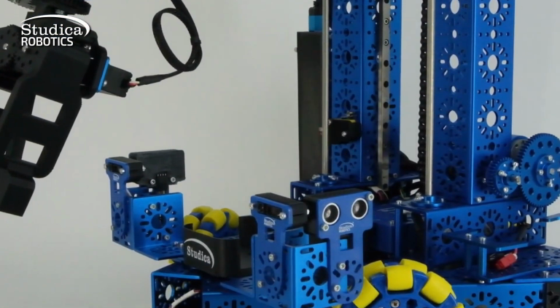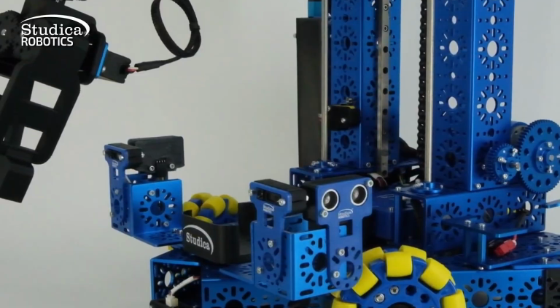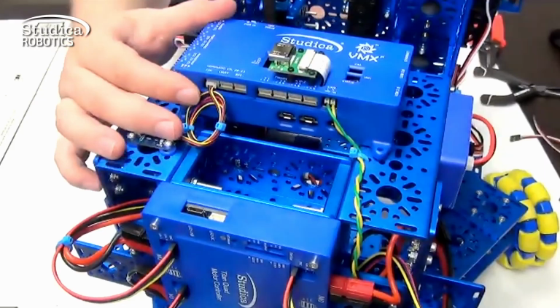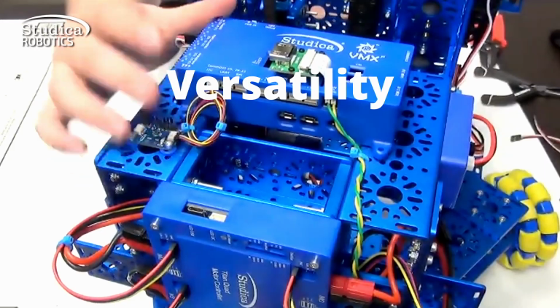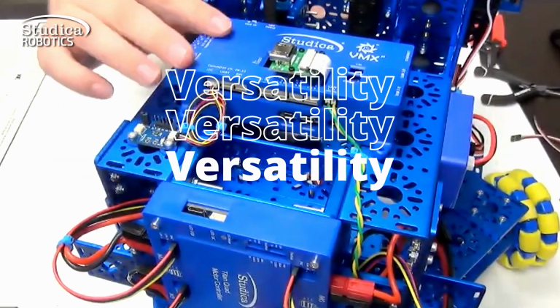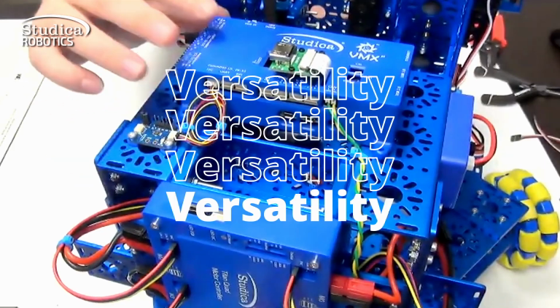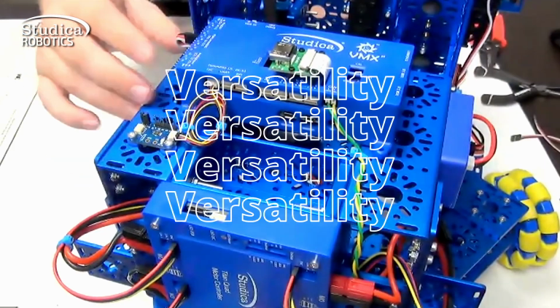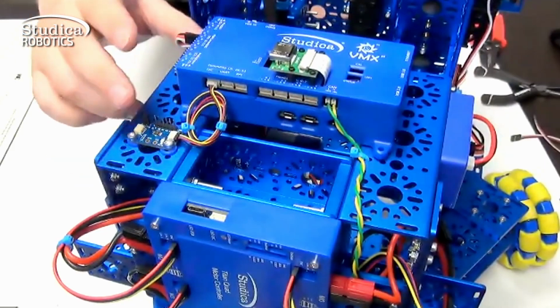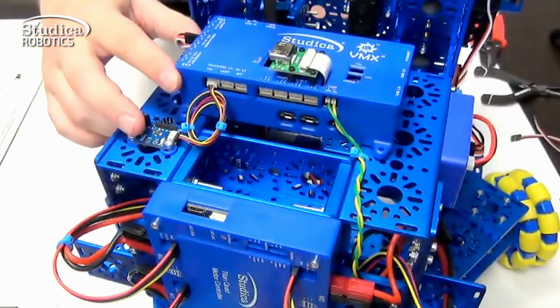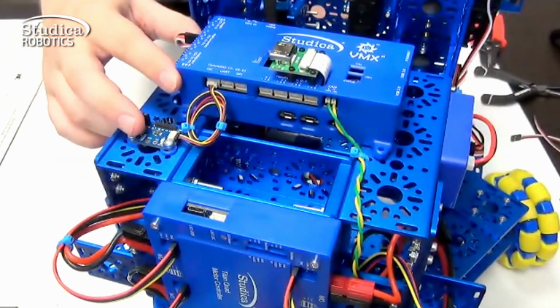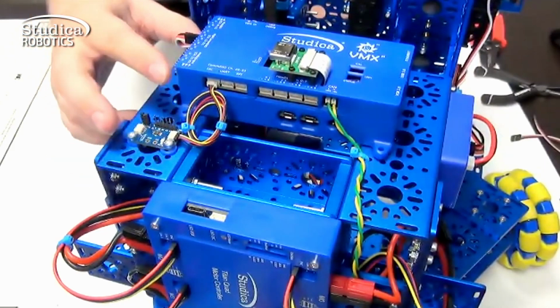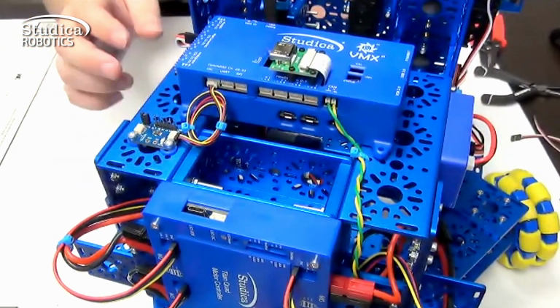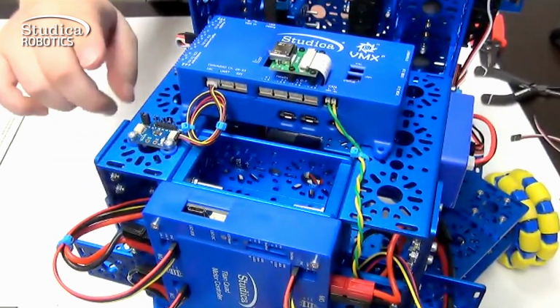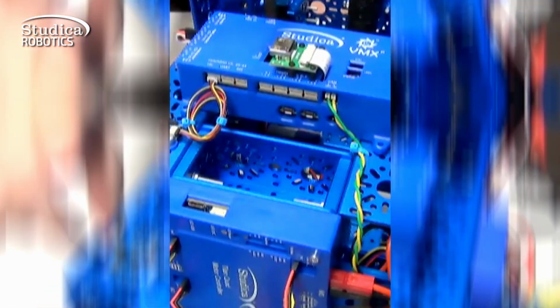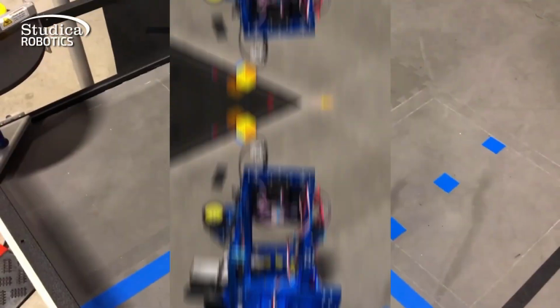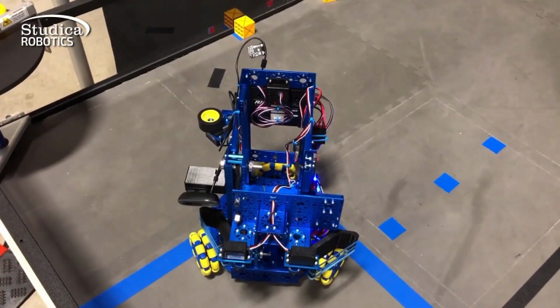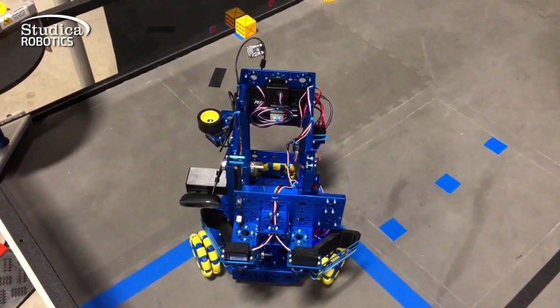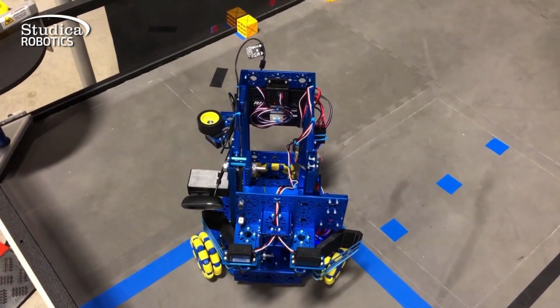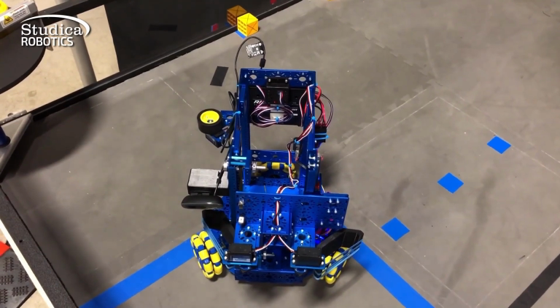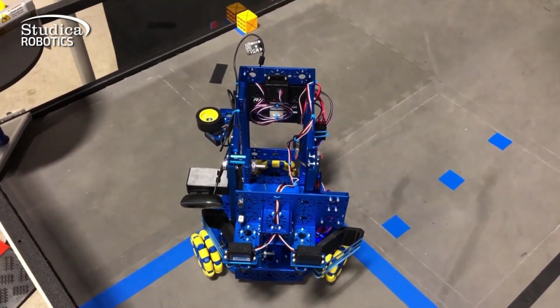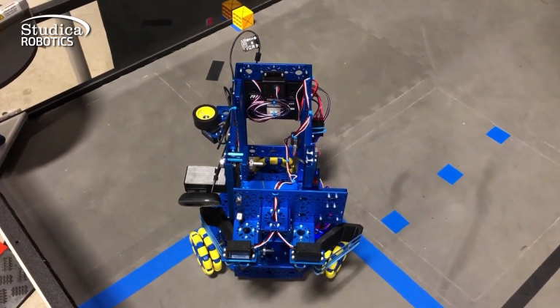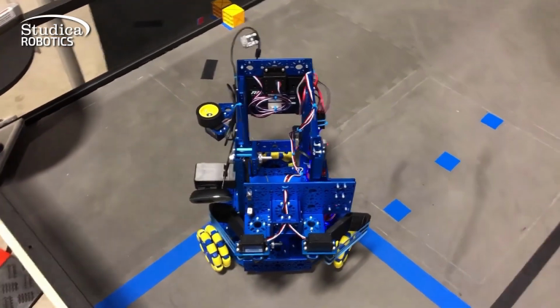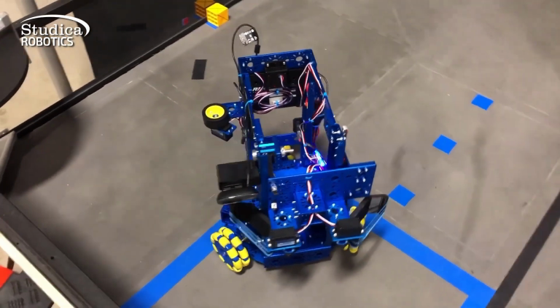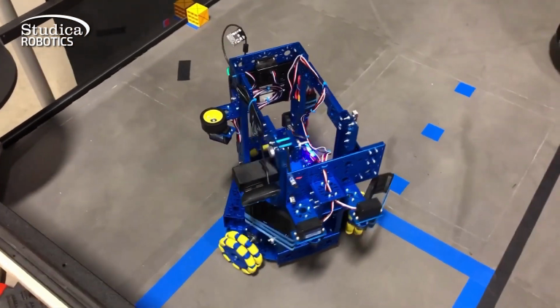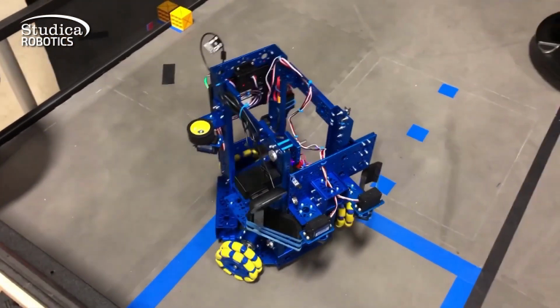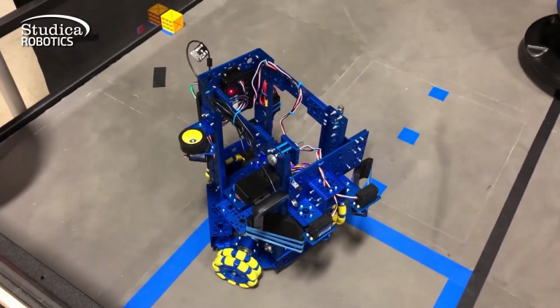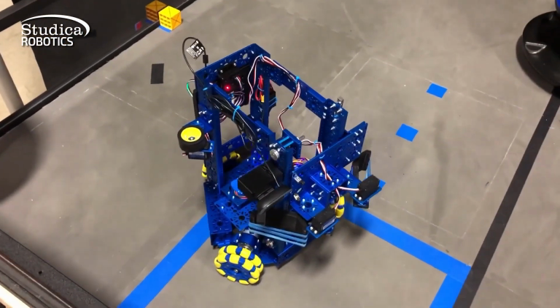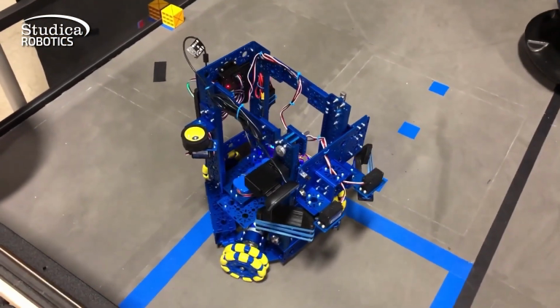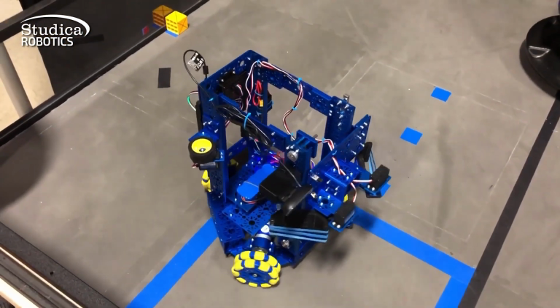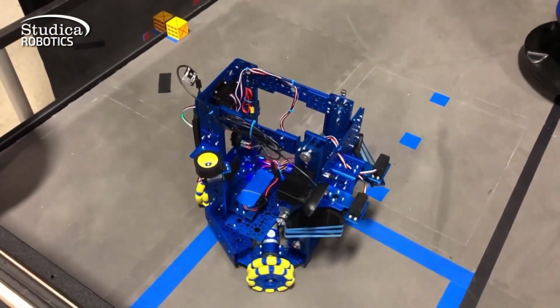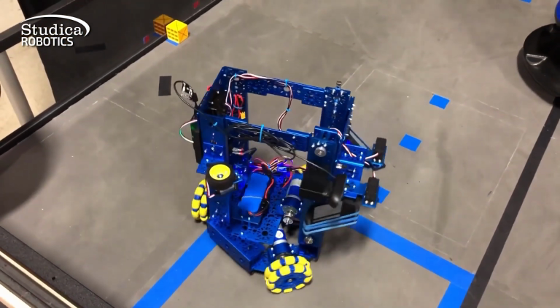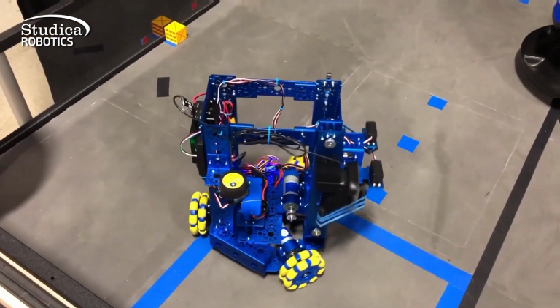Experience the versatility of our VMX controller, programmable in Java, C++, Python, ROS, and LabVIEW, for autonomous robots and complex projects.